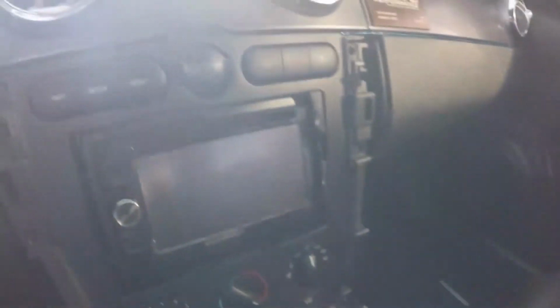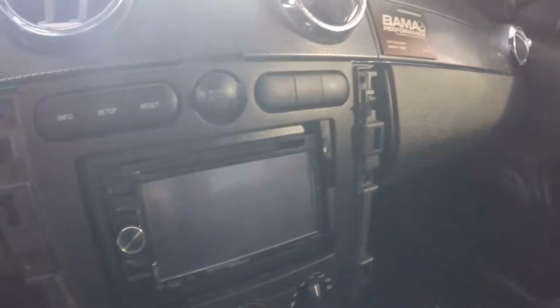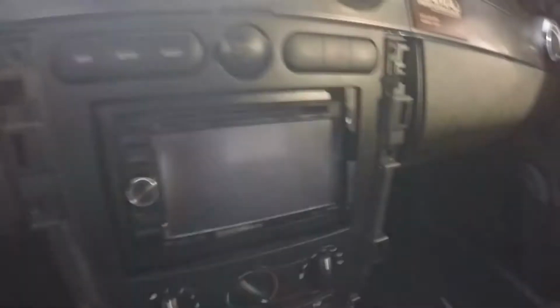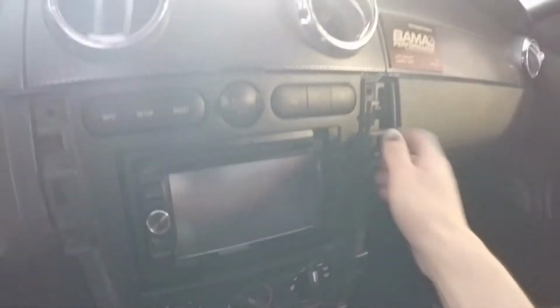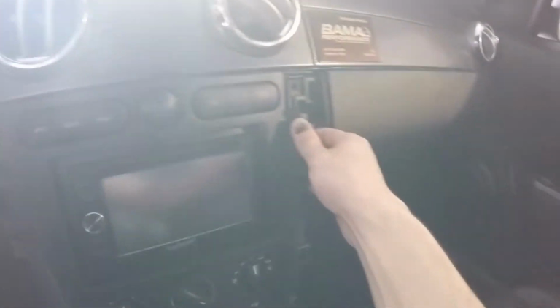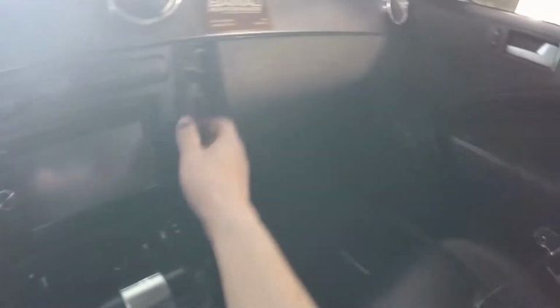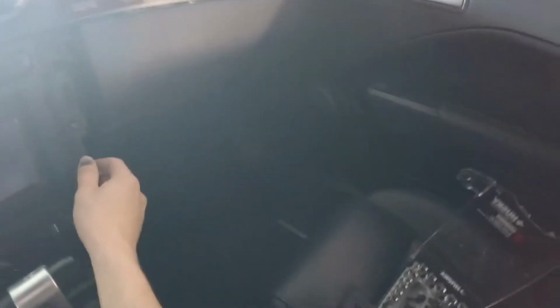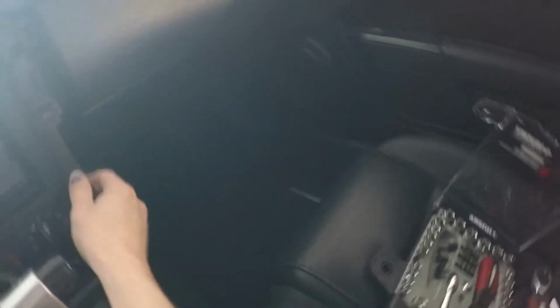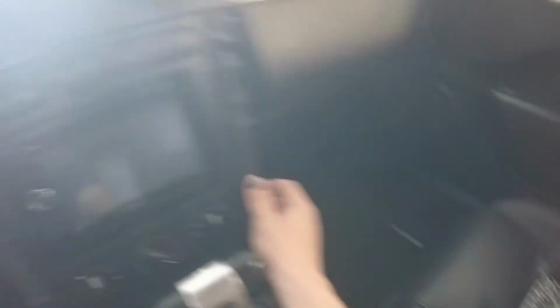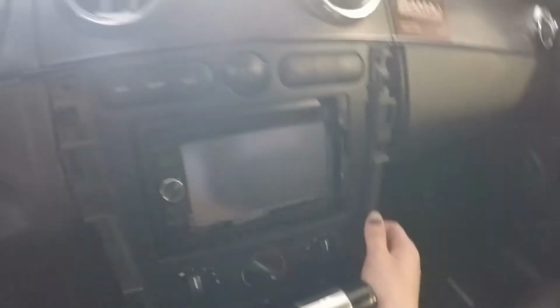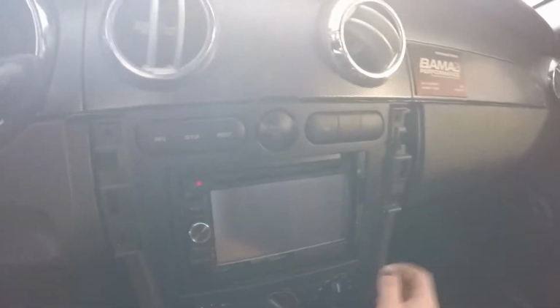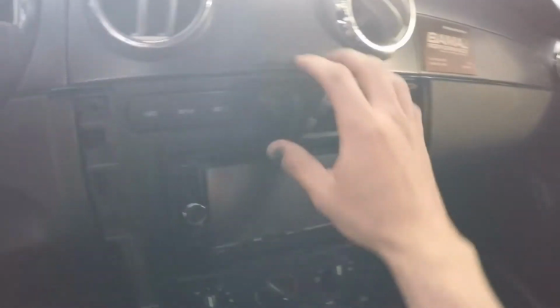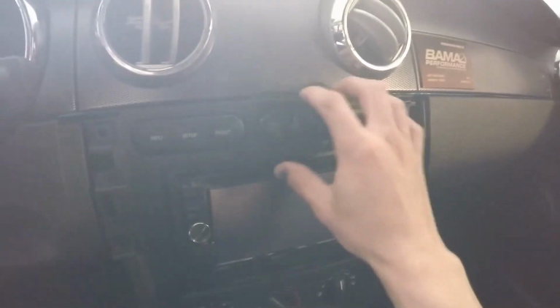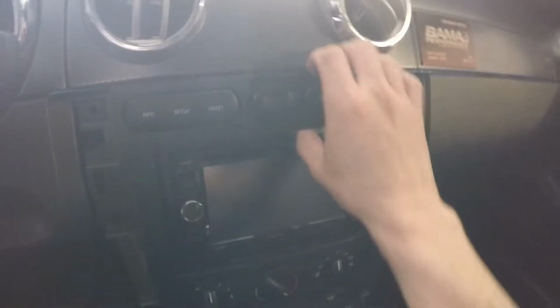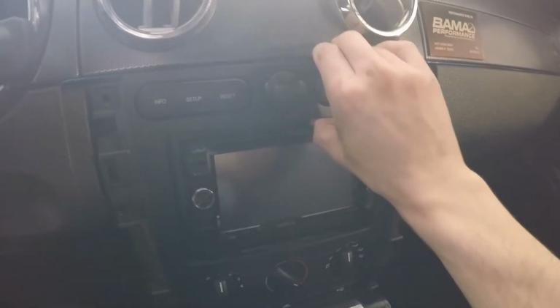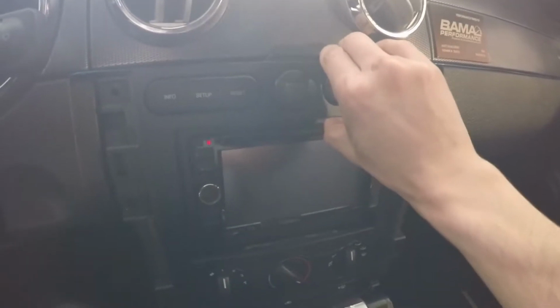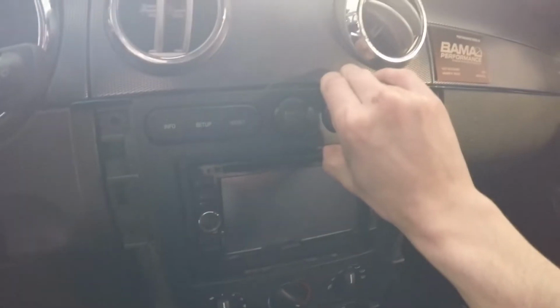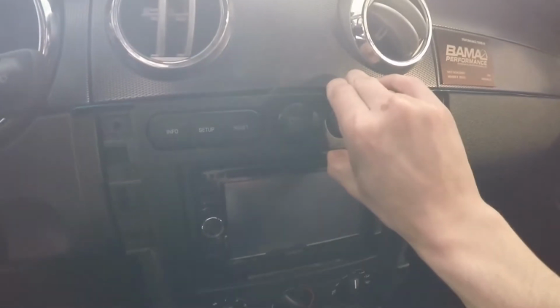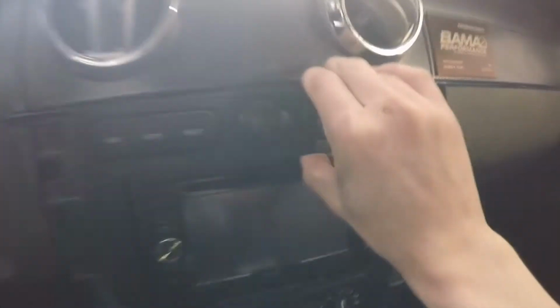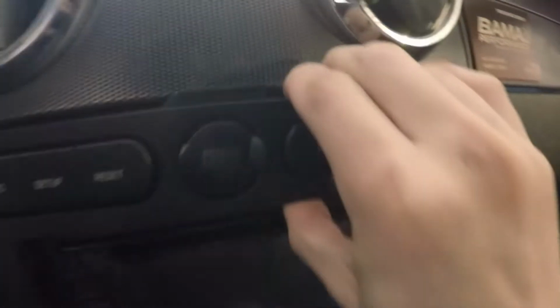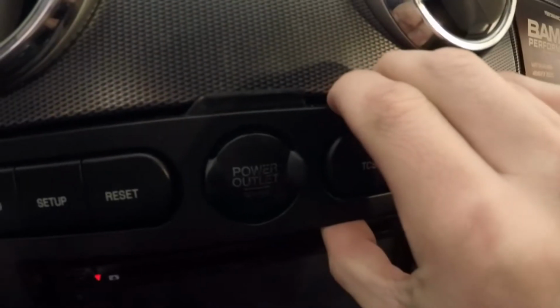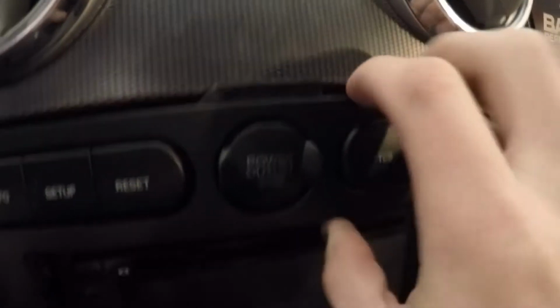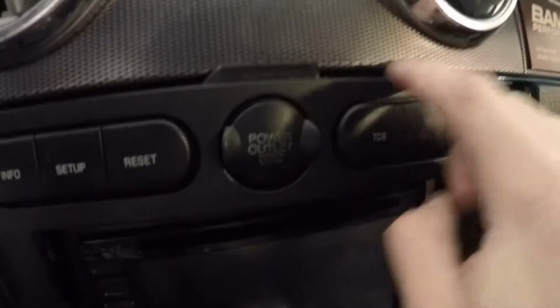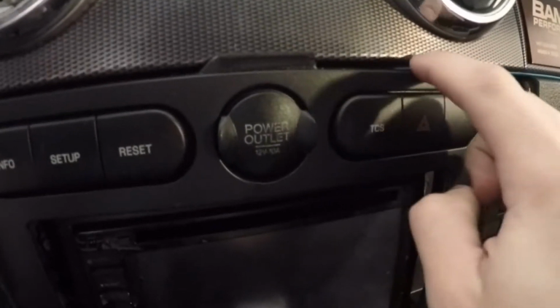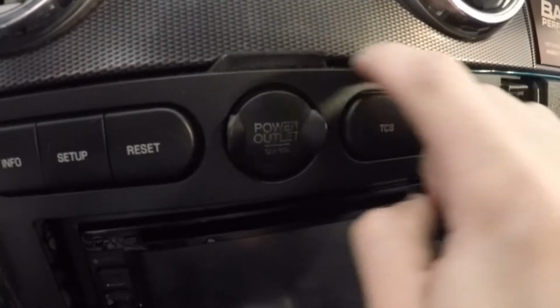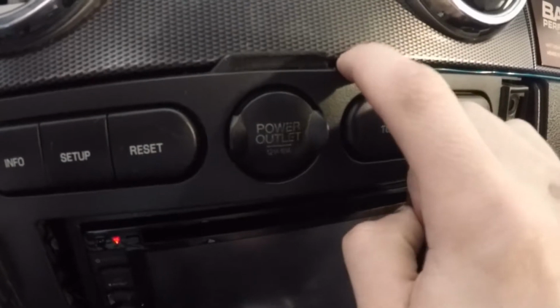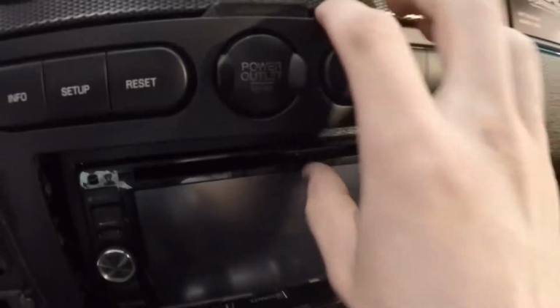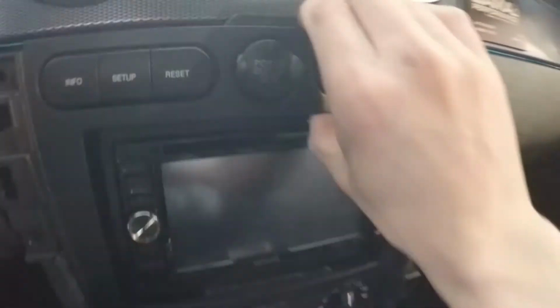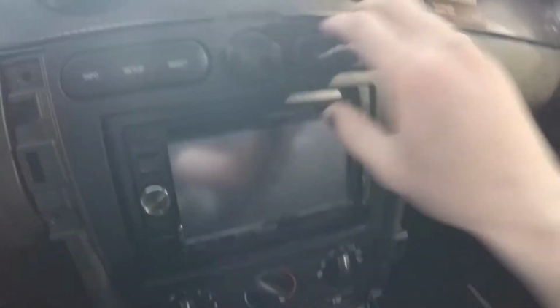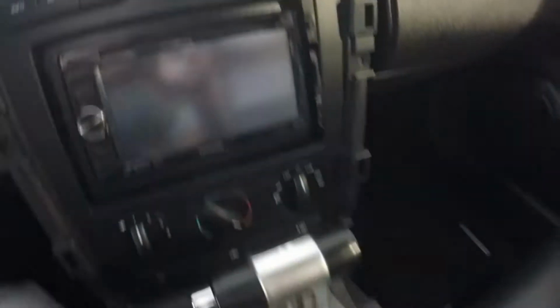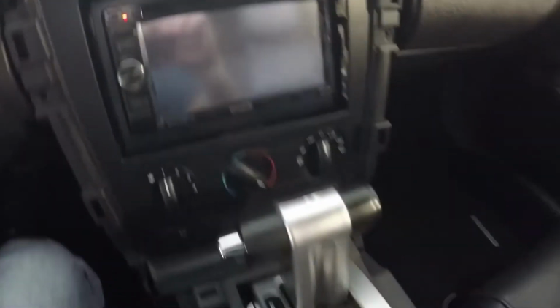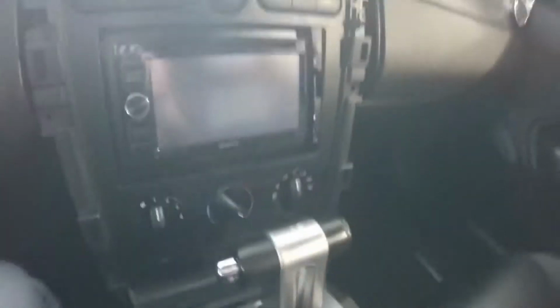With those bolts out — they're seven millimeter bolts — this little piece you just kind of bend back slightly and get it over this piece on the dash. I went ahead and did that because I need both hands to do it.